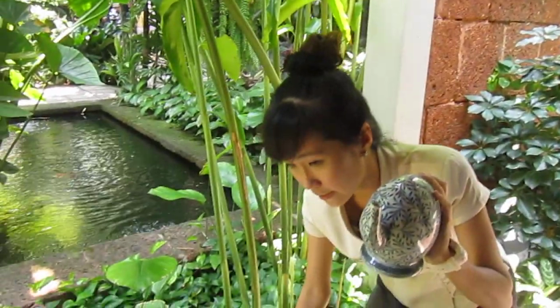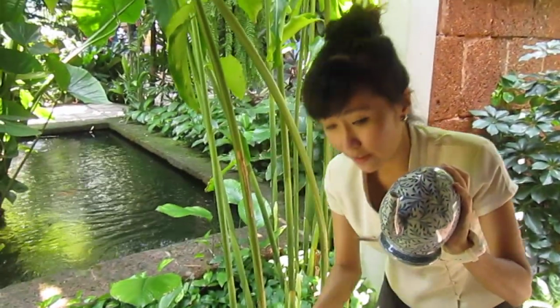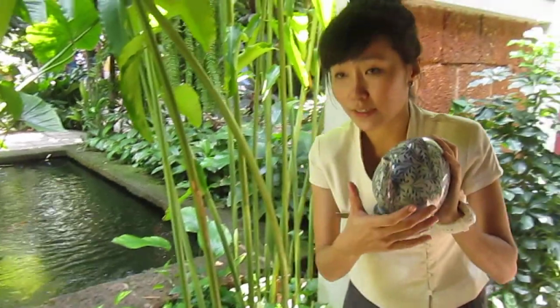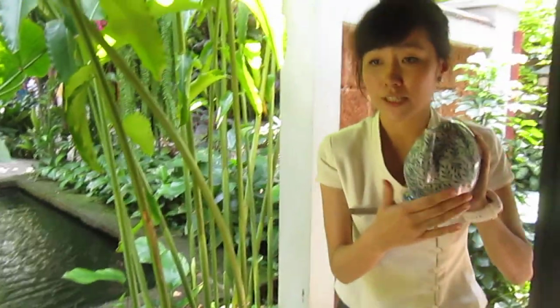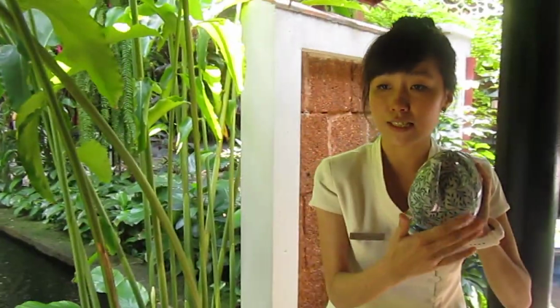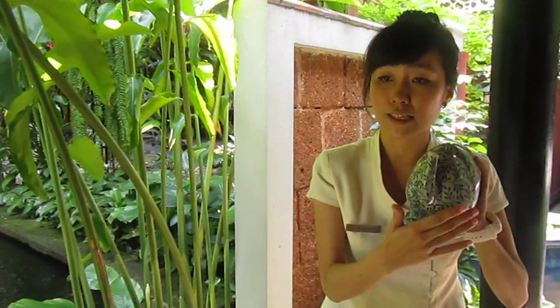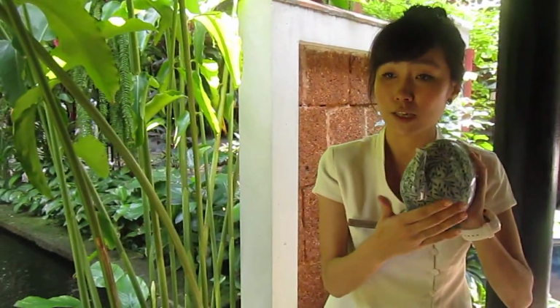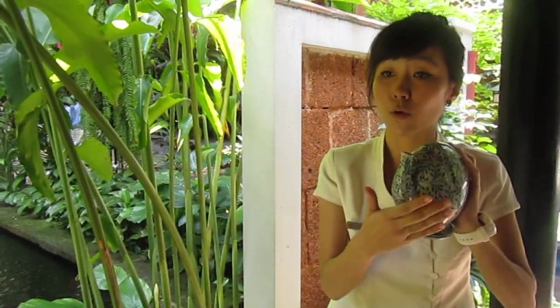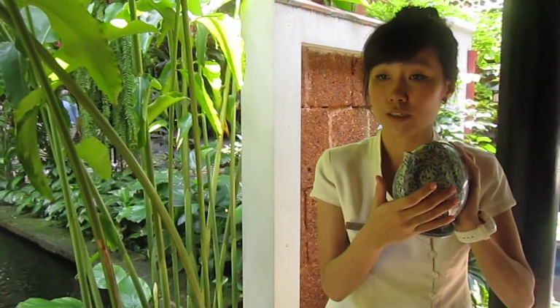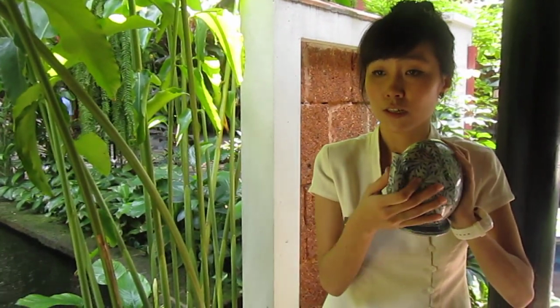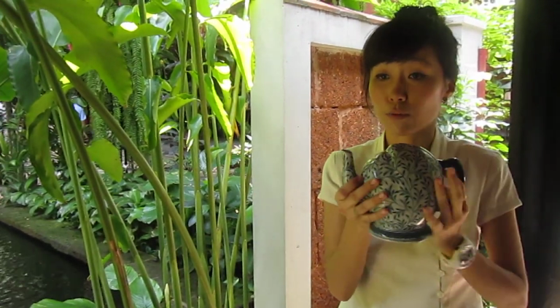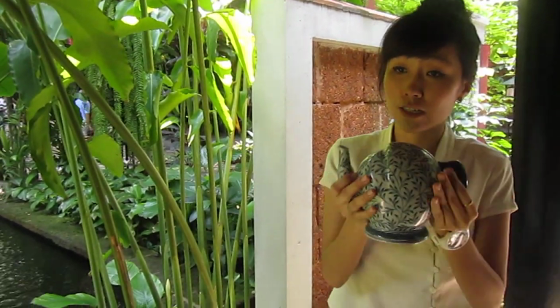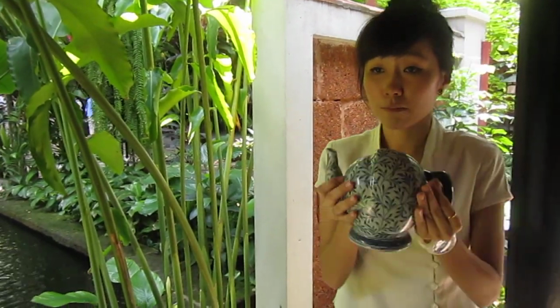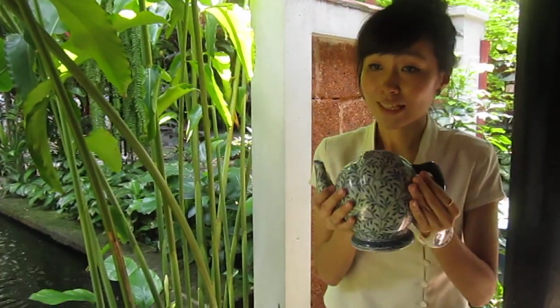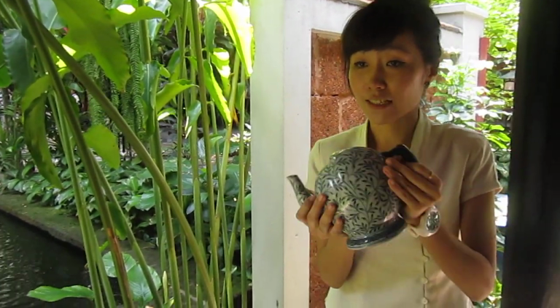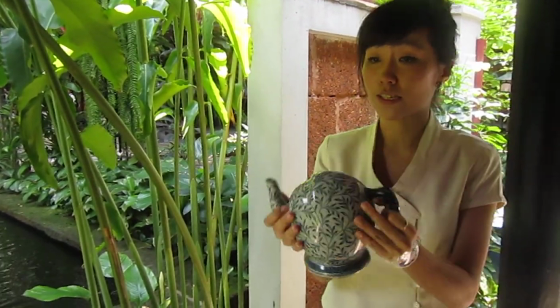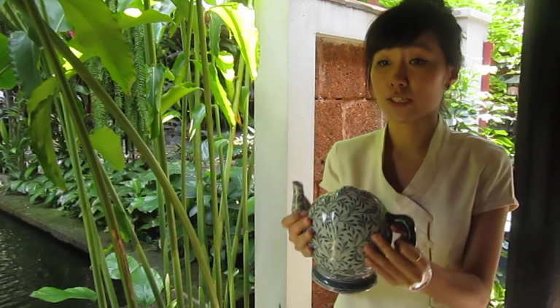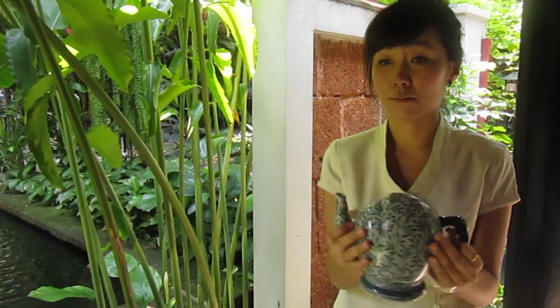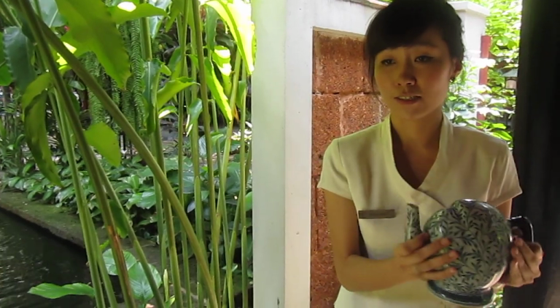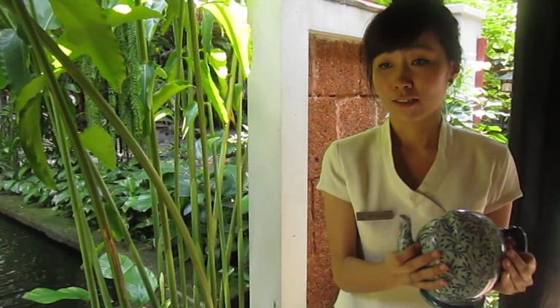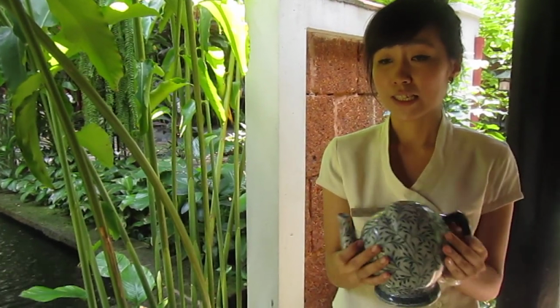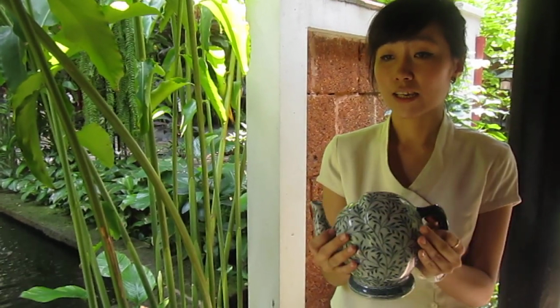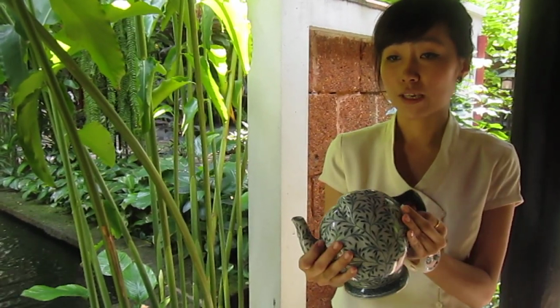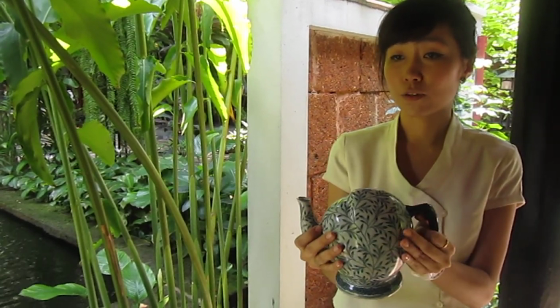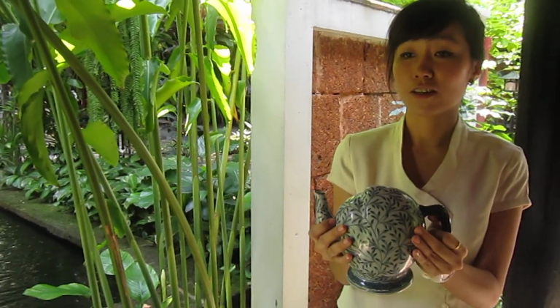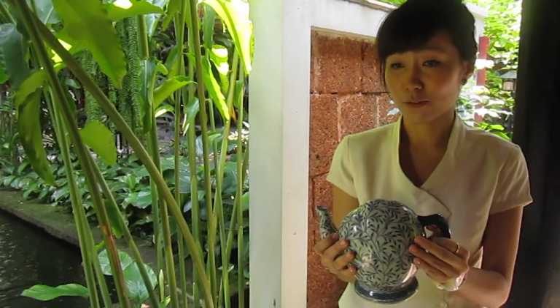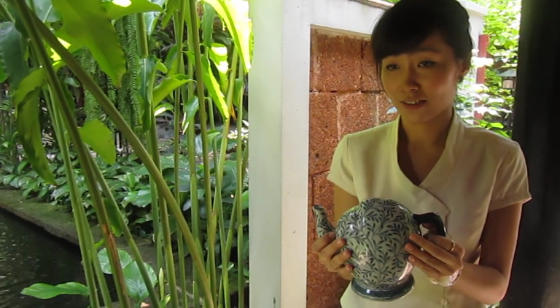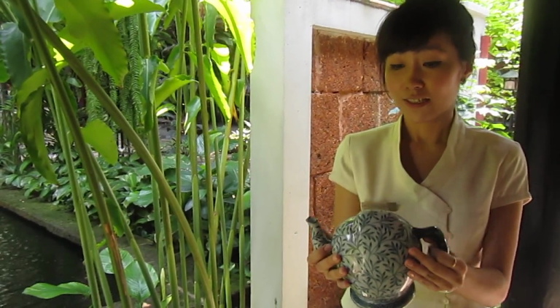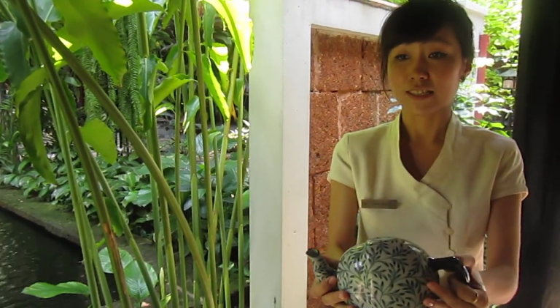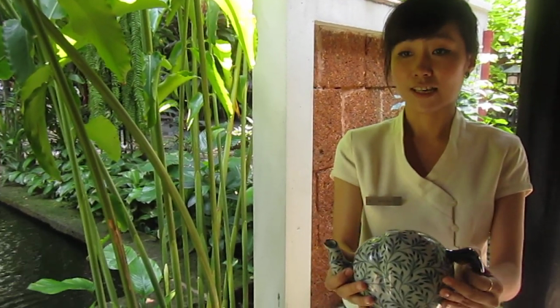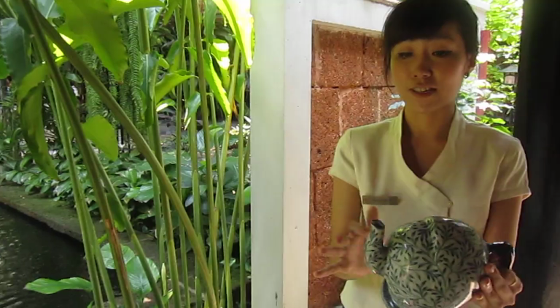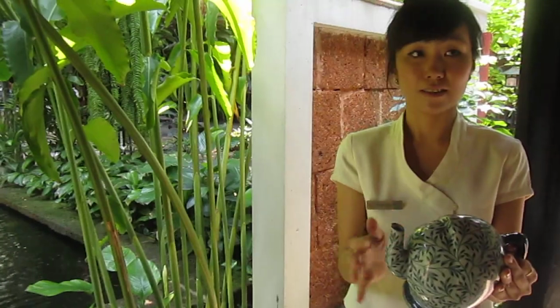The reason they made the design like this is to keep the water. Because when the ship like this, they see the water cannot come out. But in Thai, we use waterized wine. This Chinese design has different colors.